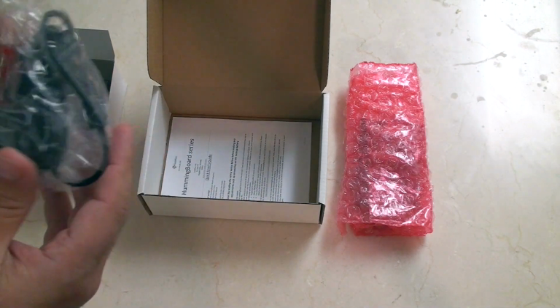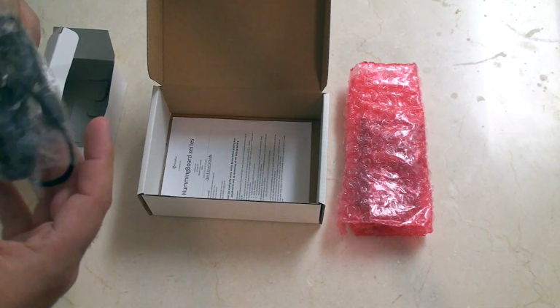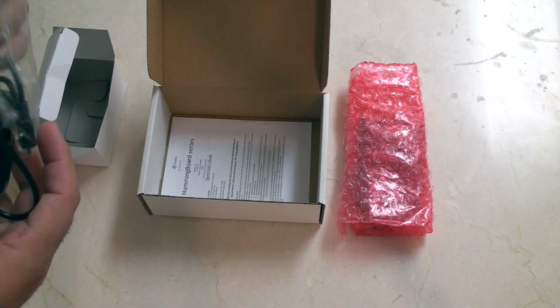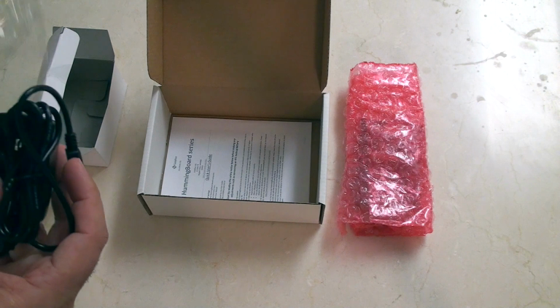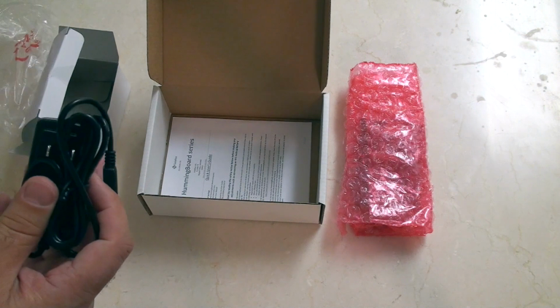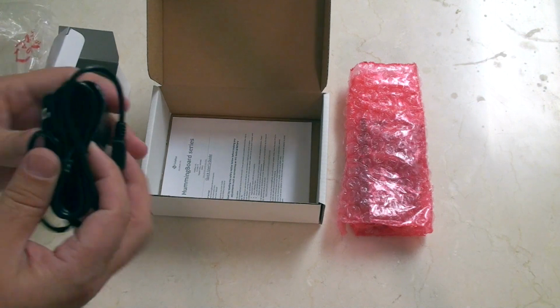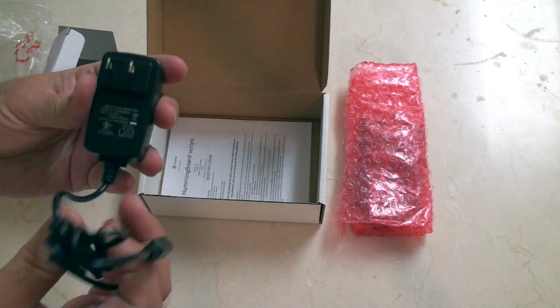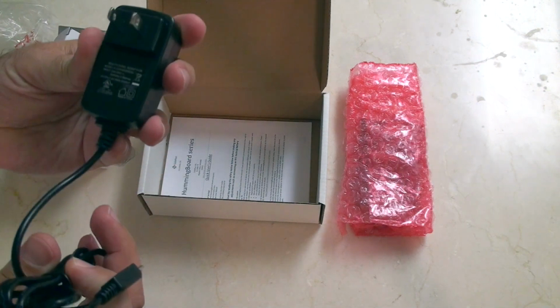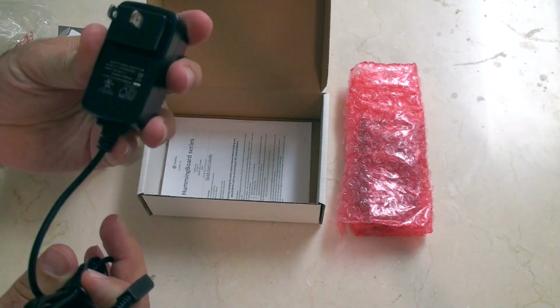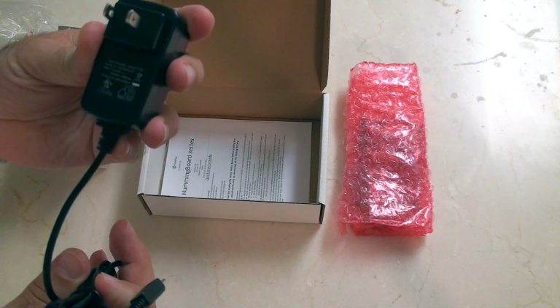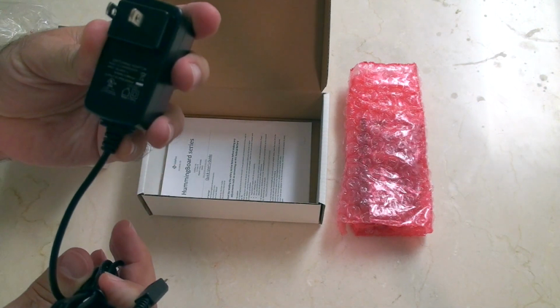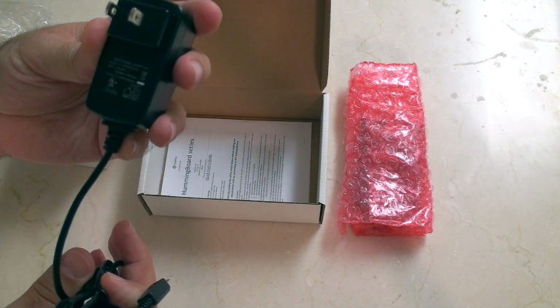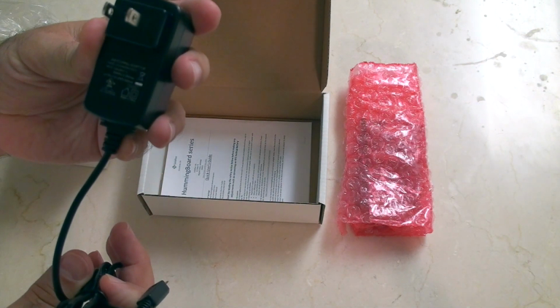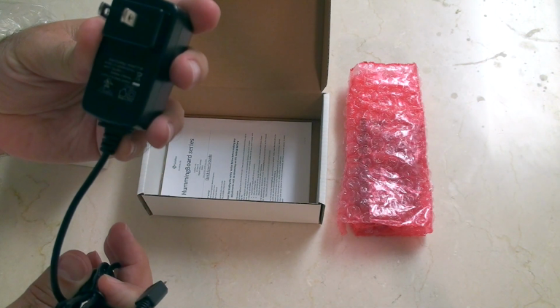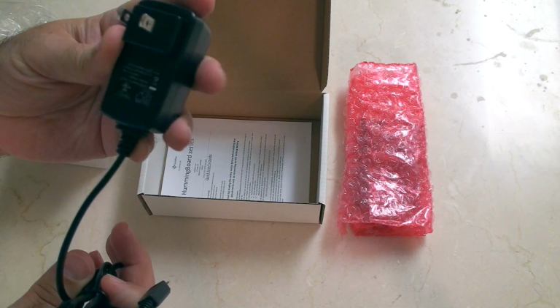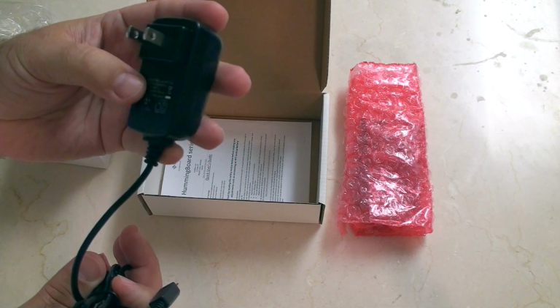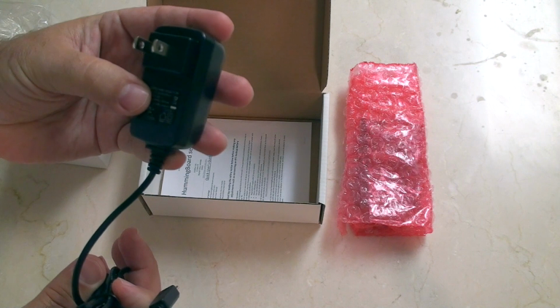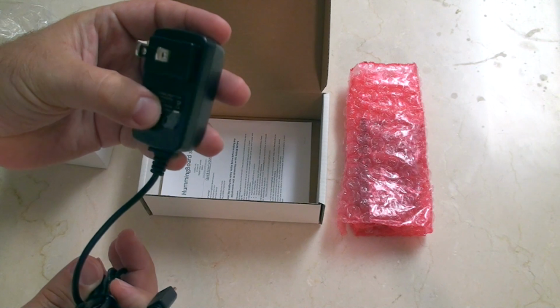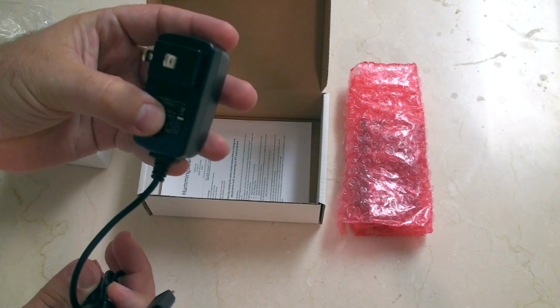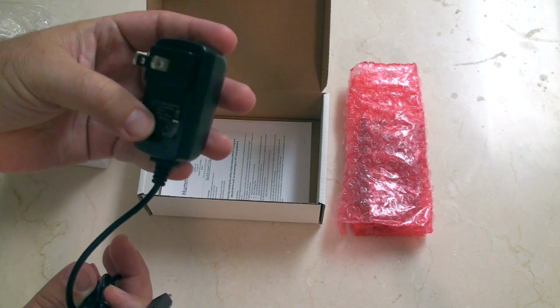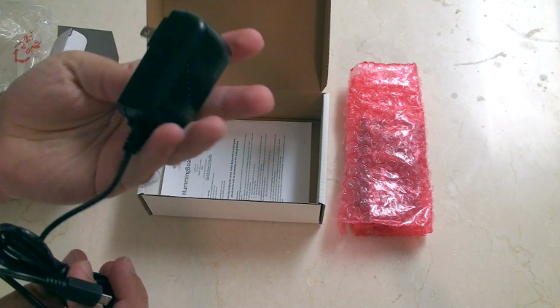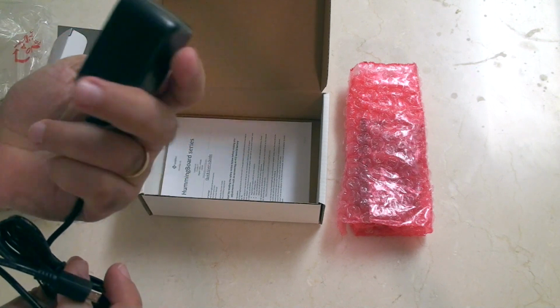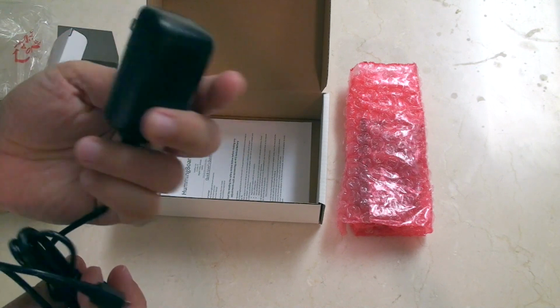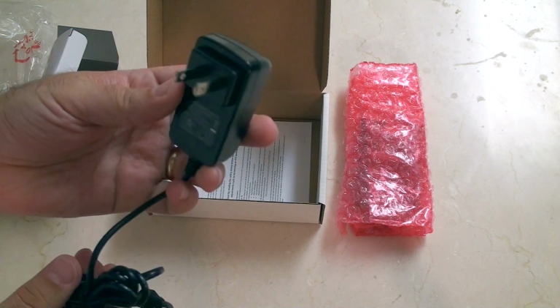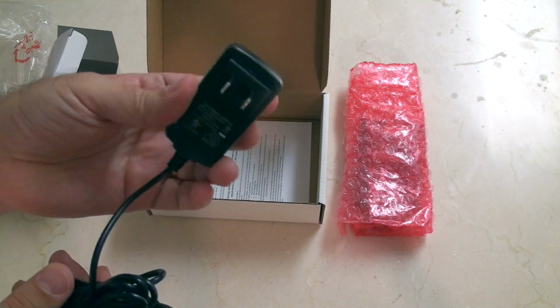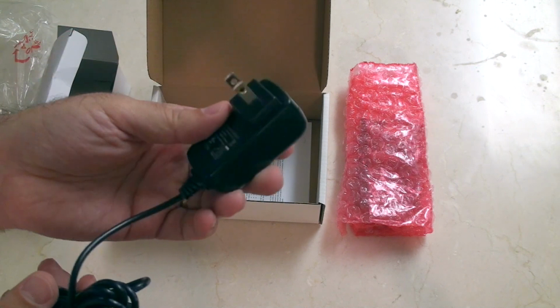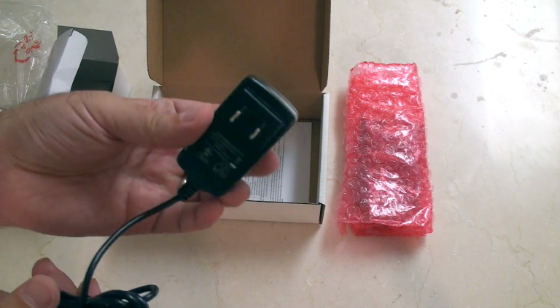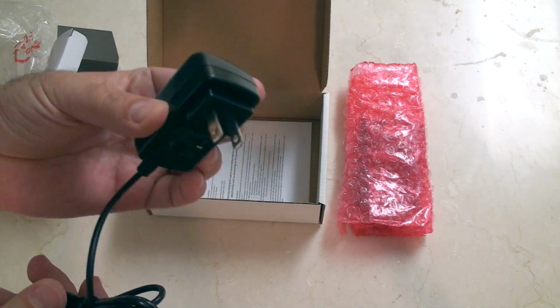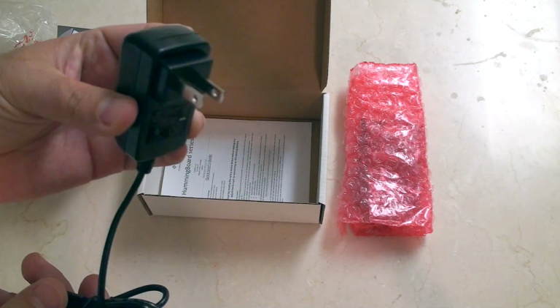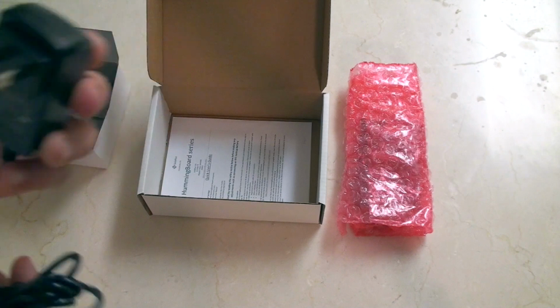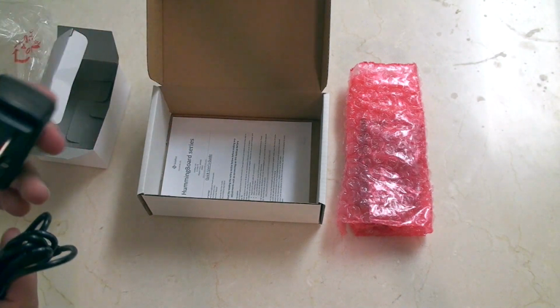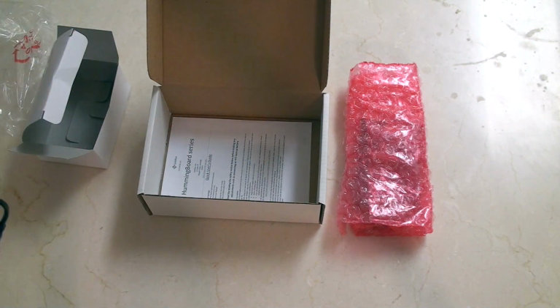Let's just have a quick look at it here. It is a 5 volt 2 amp. And of course, I'm in North America, so I've got a North American plug head on it.